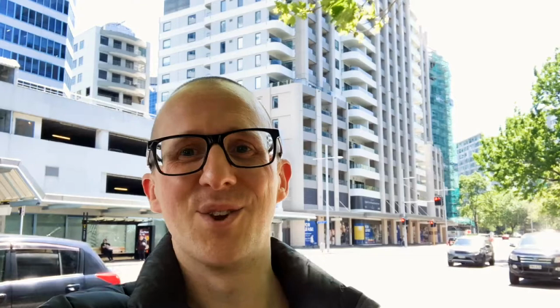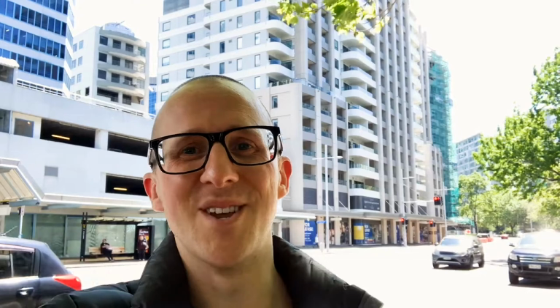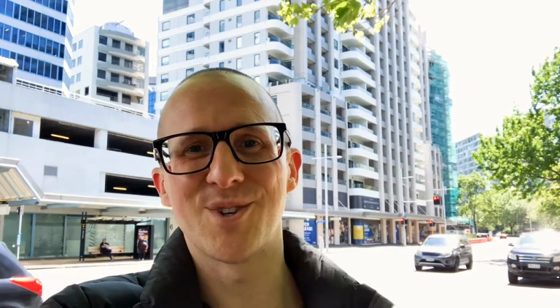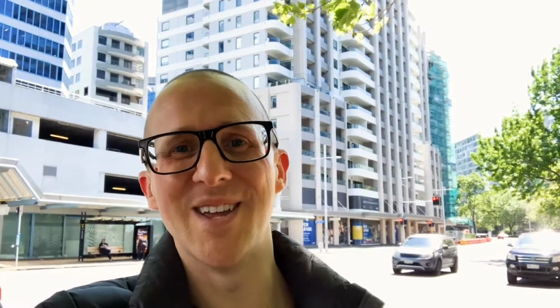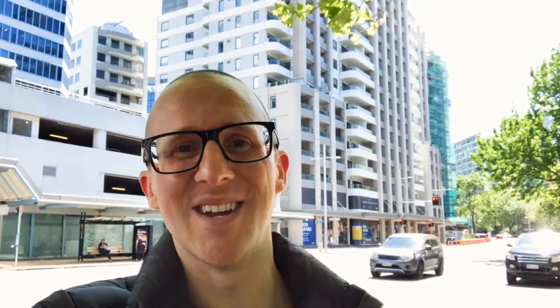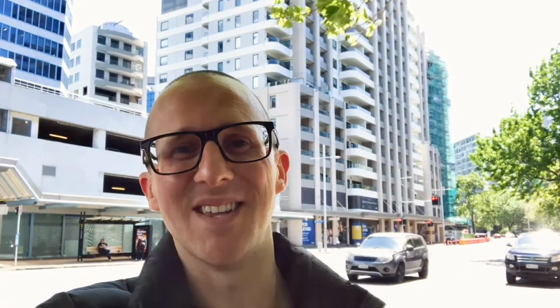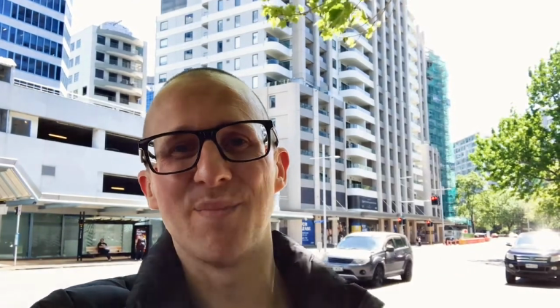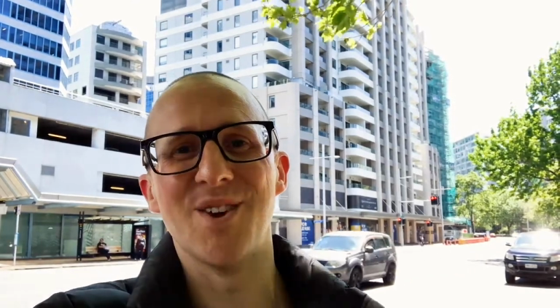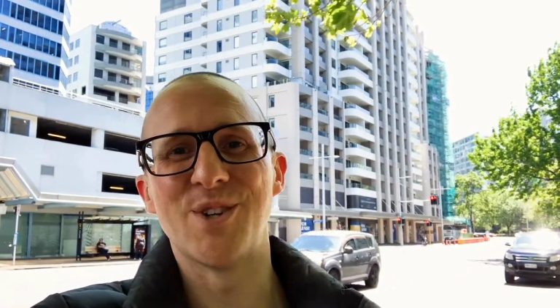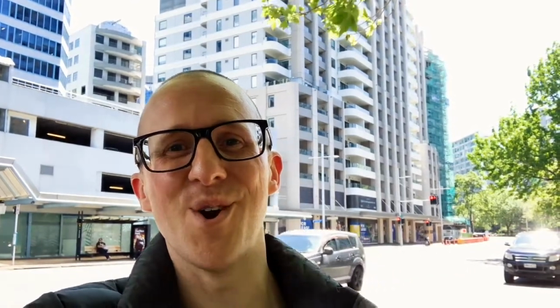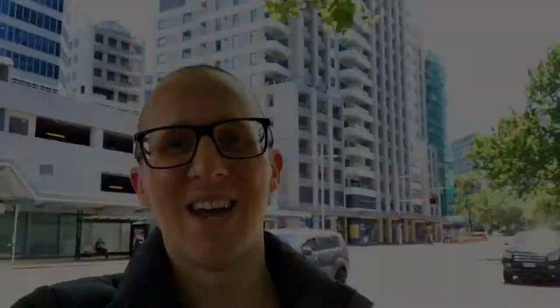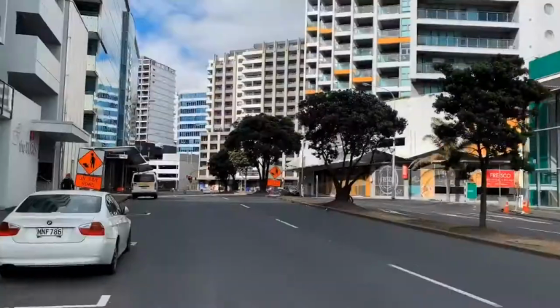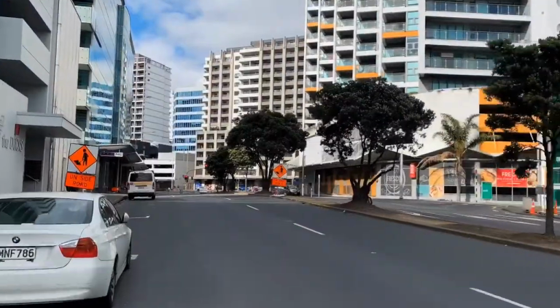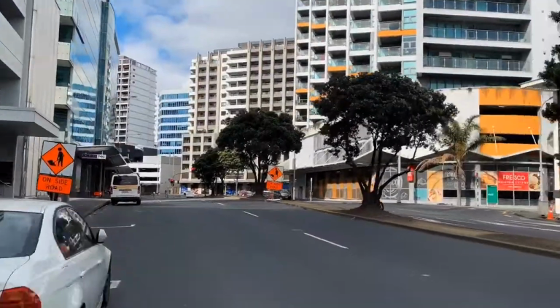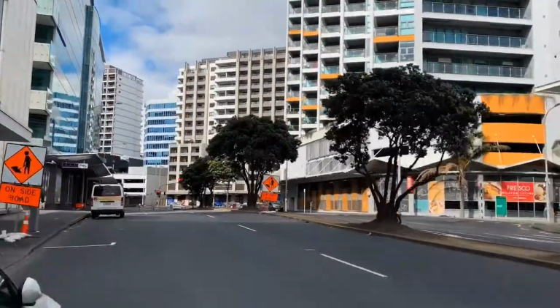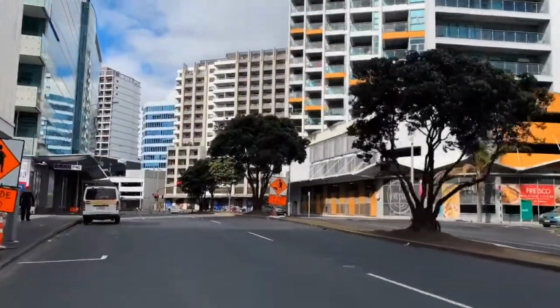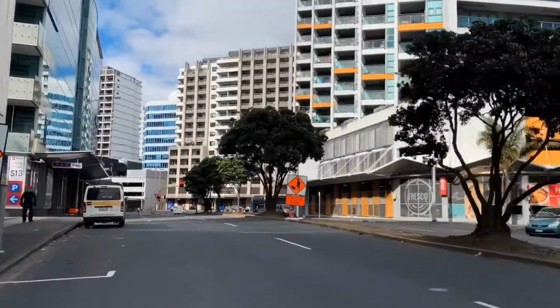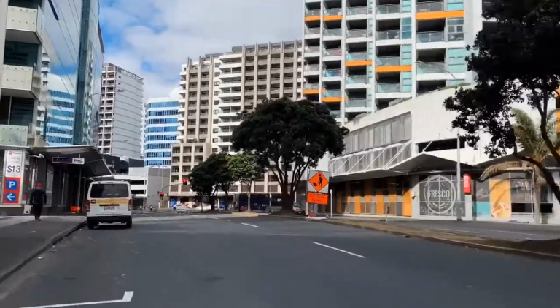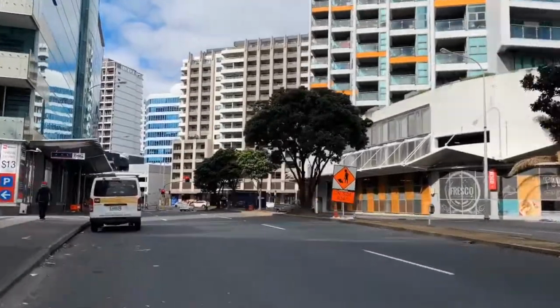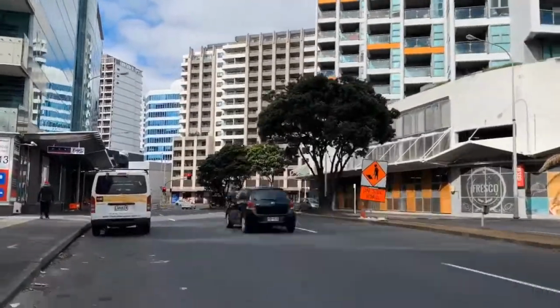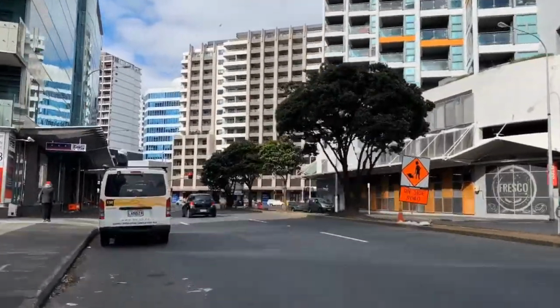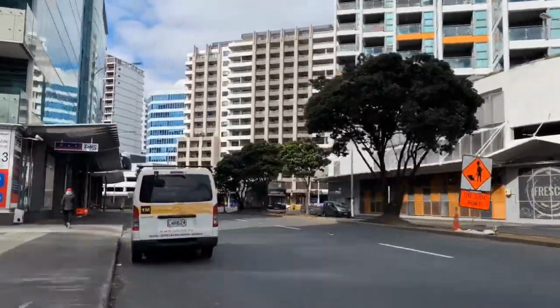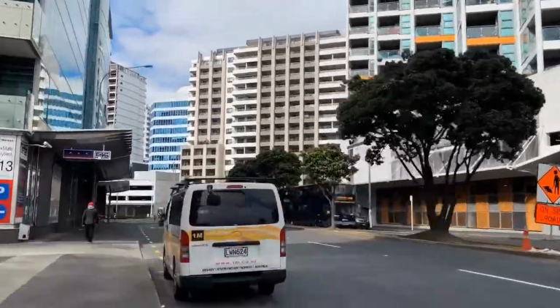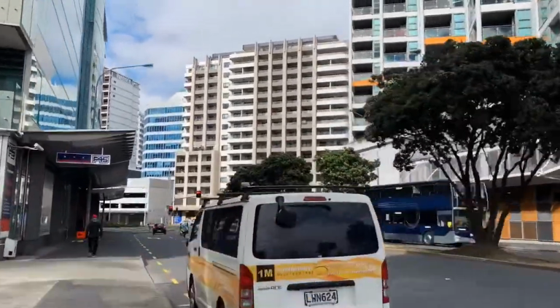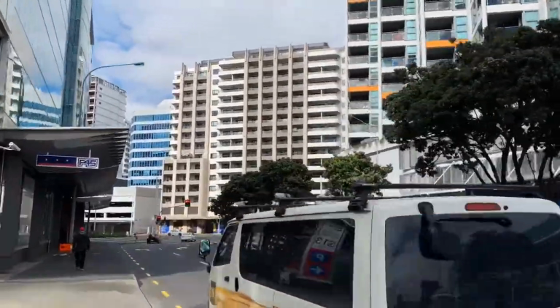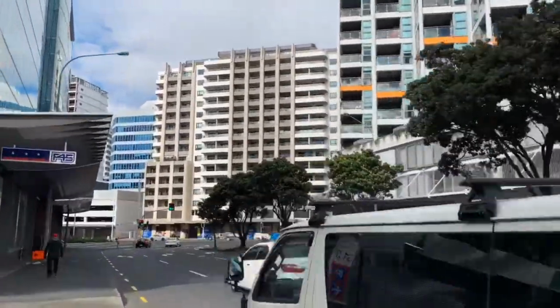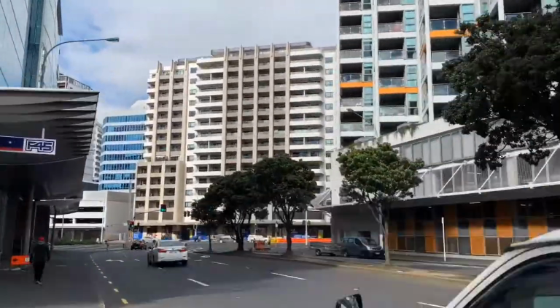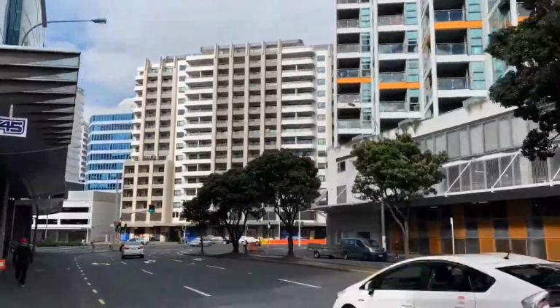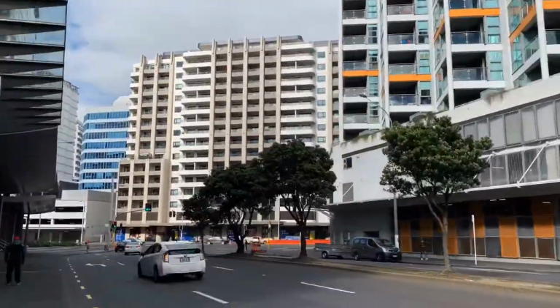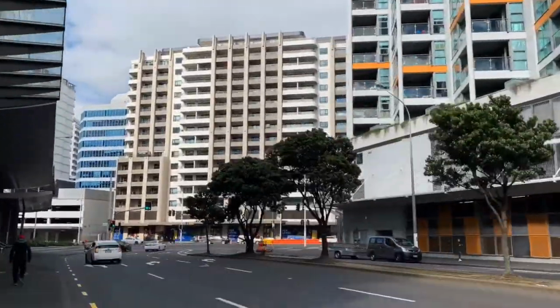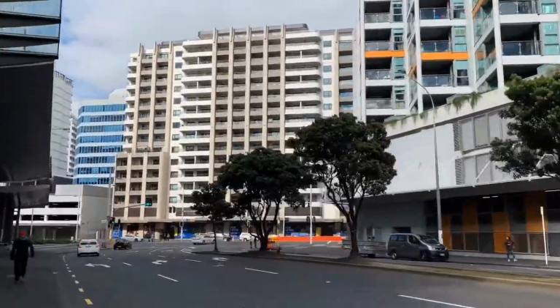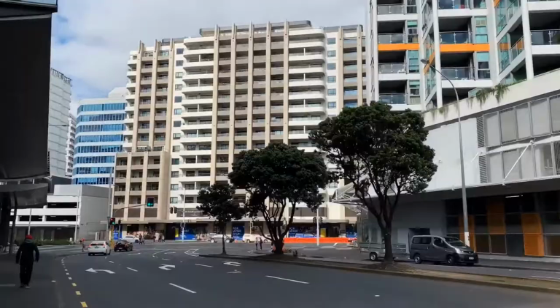Kia ora team, it's Chris Fahey here down at the Antipode Inn on Beech Road. This is an apartment development that's just been completed. It's got about 161 apartments over 15 levels.